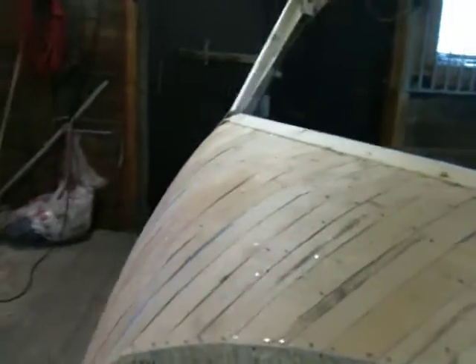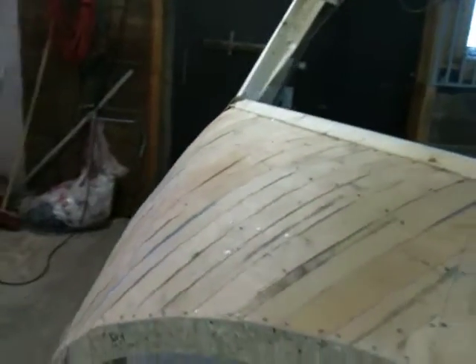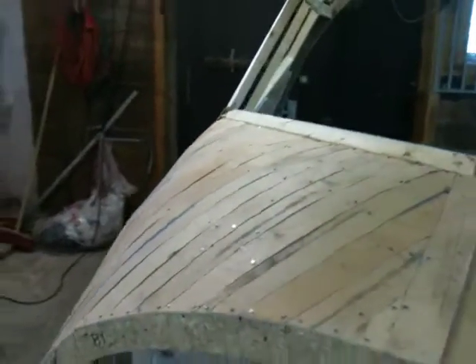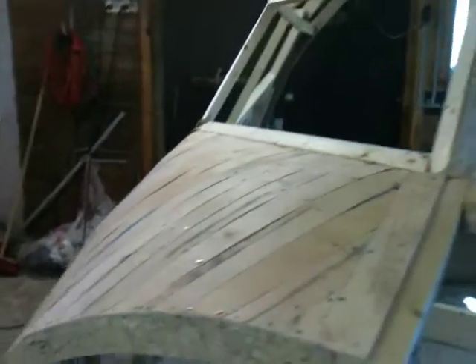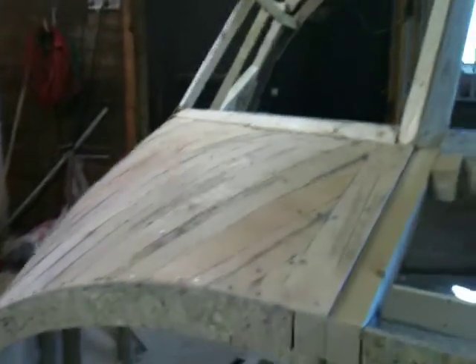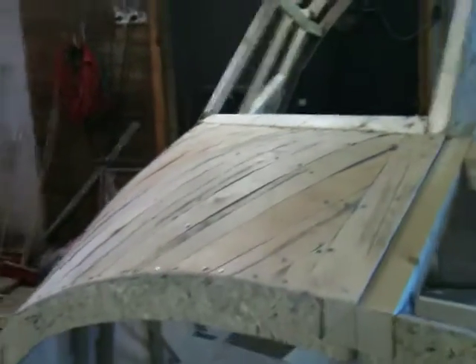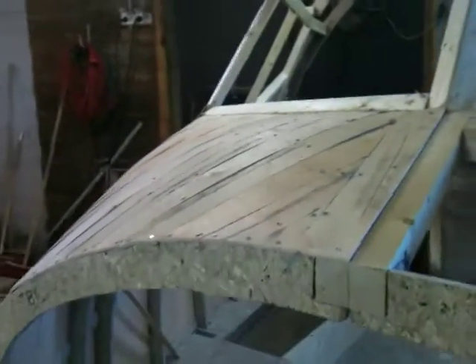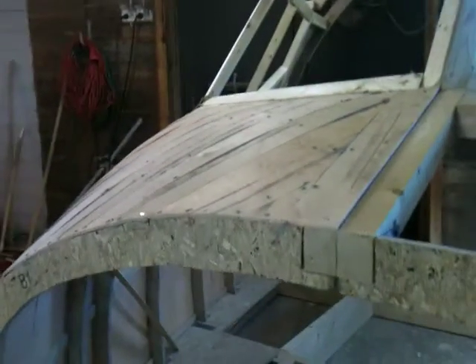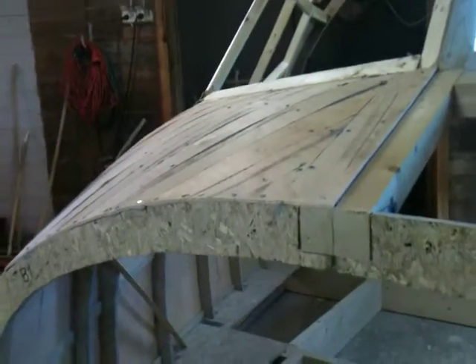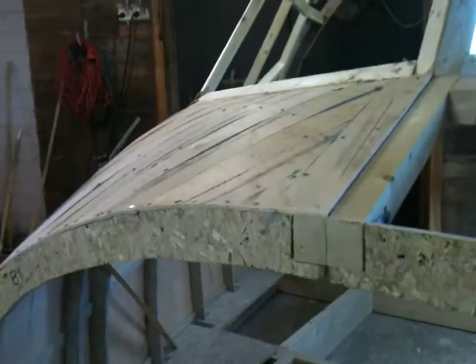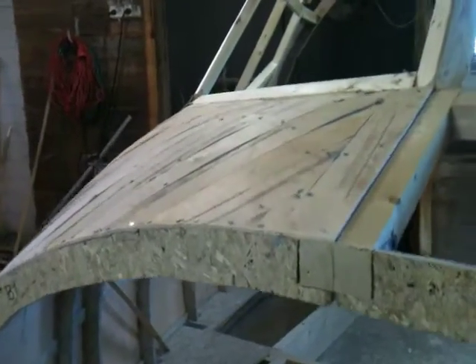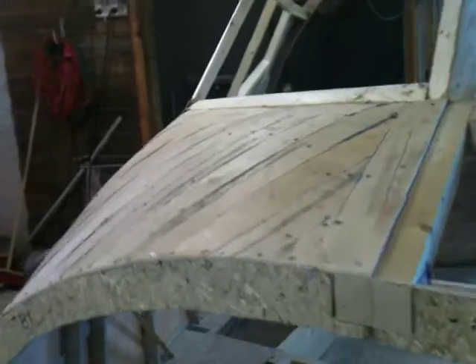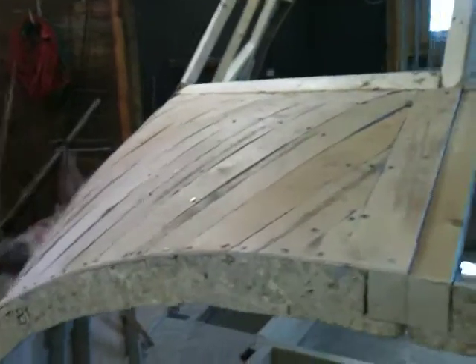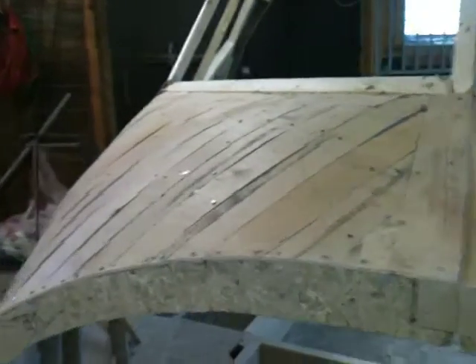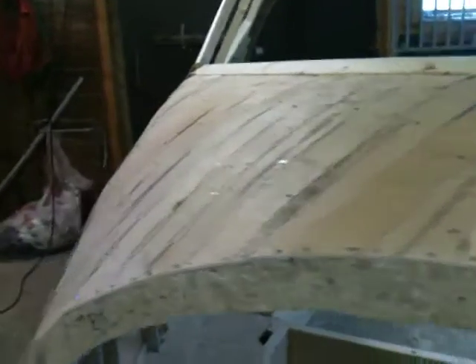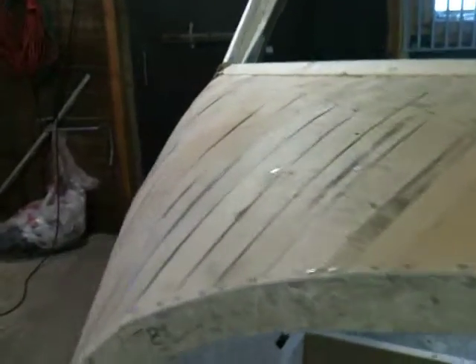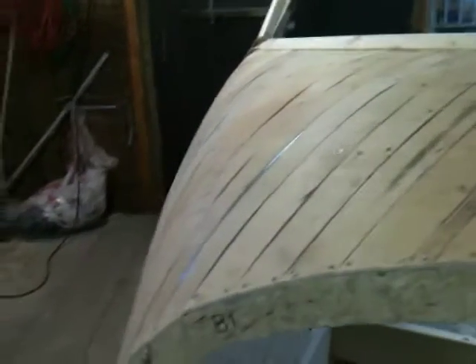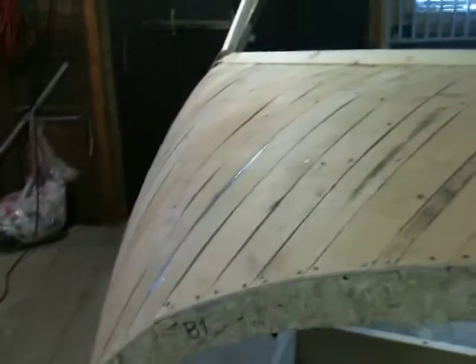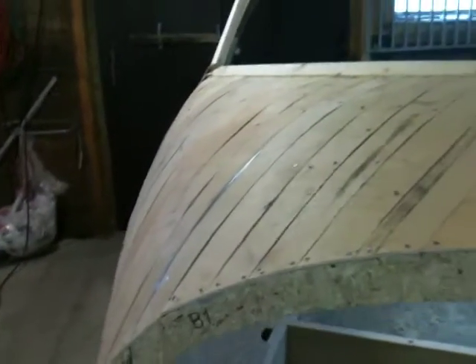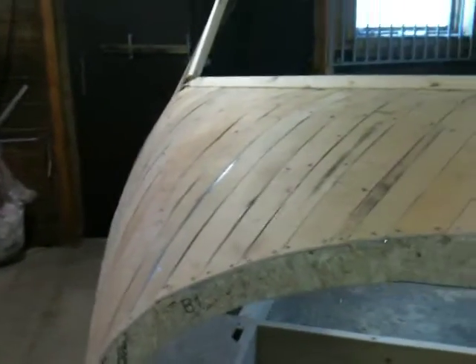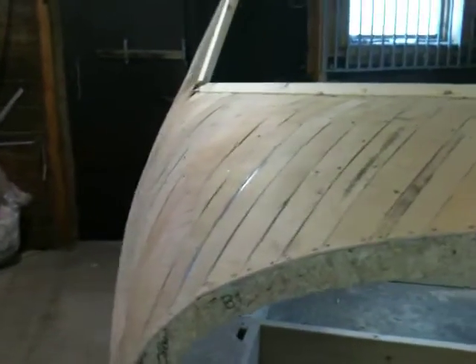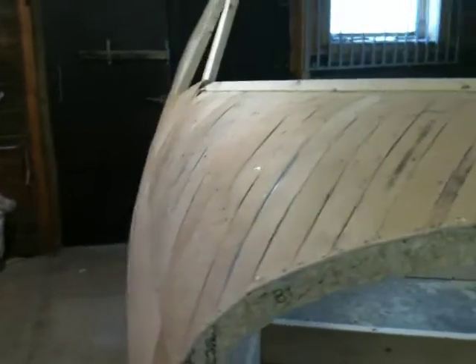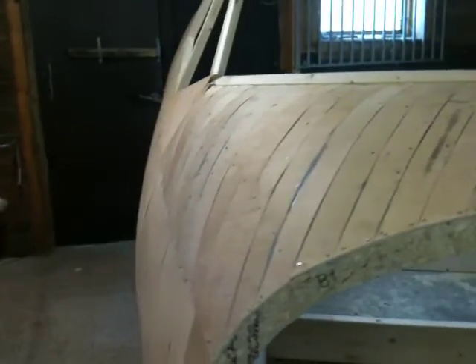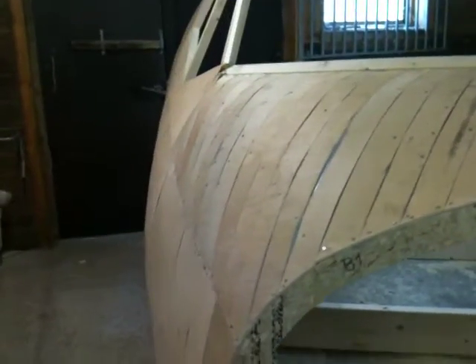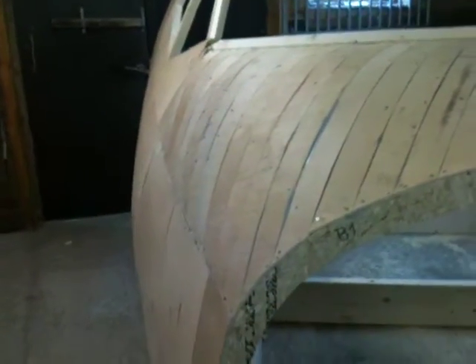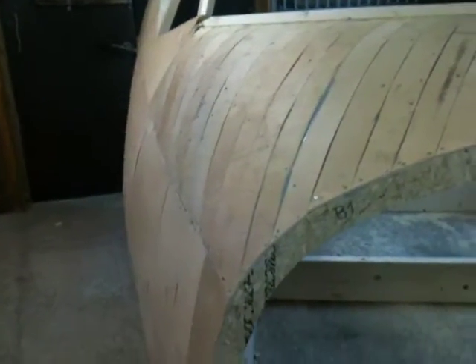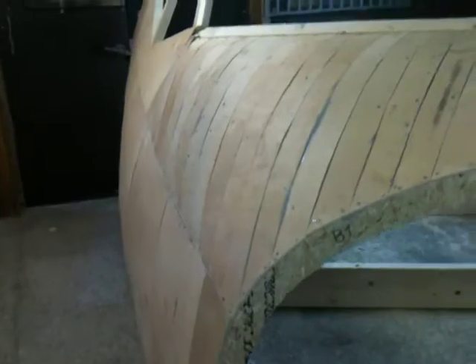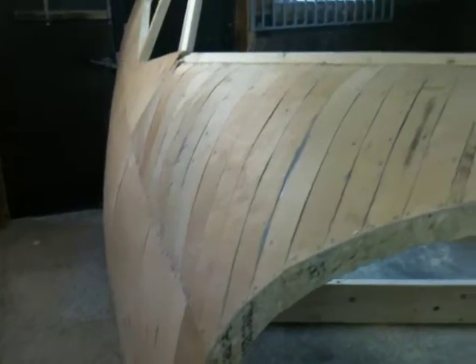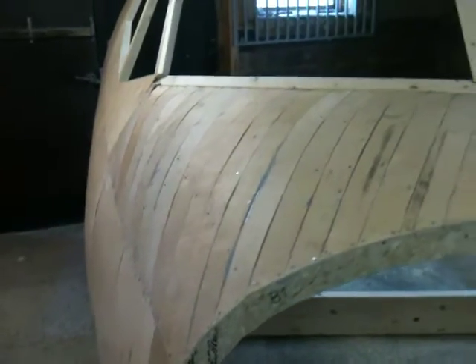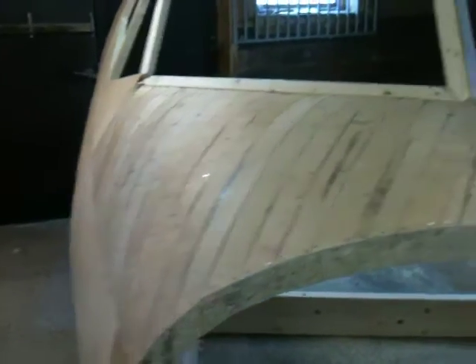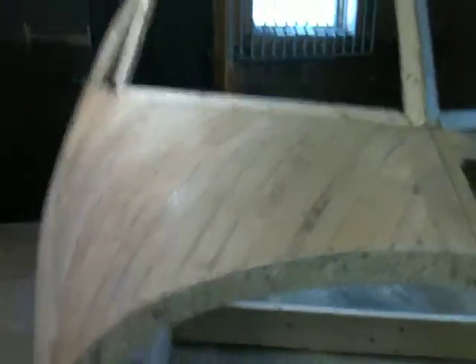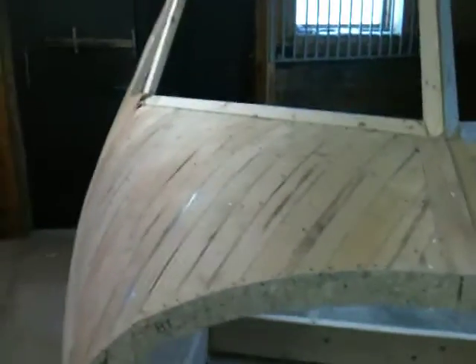But it looks like we did it. Looks pretty good. You got to remember, this is just the first layer, so it's going to be a little bit rough.